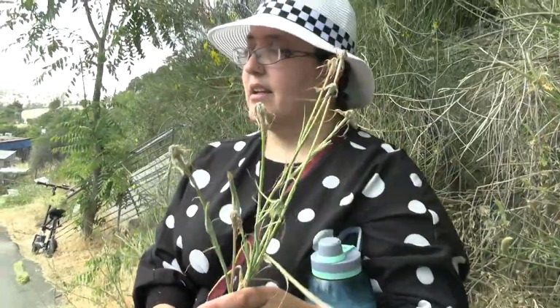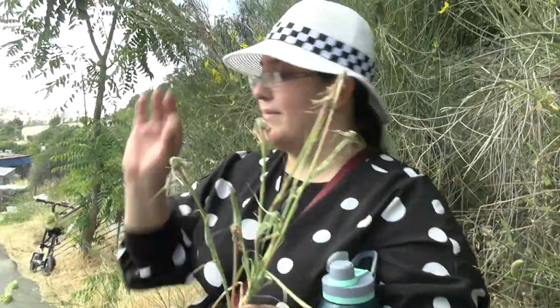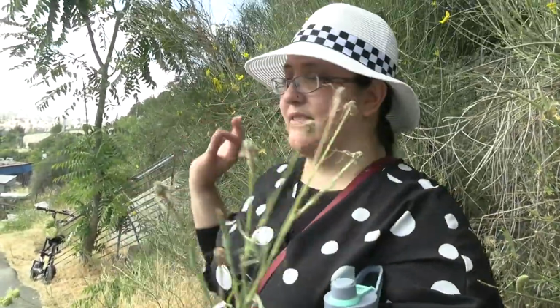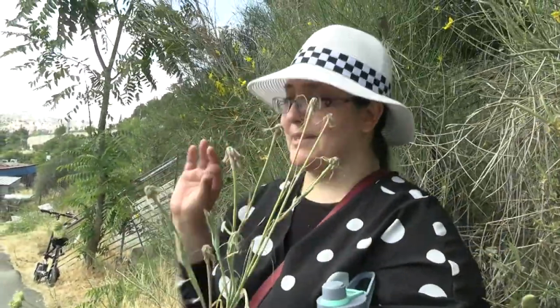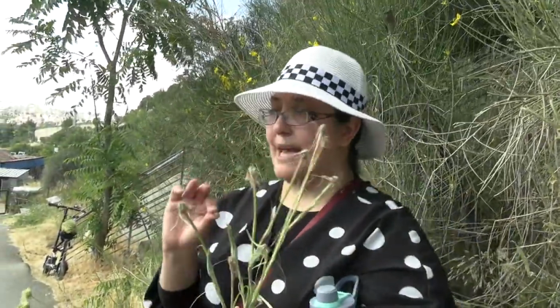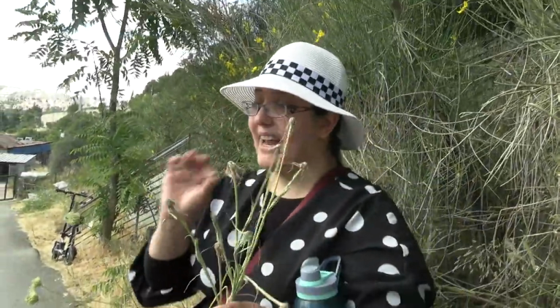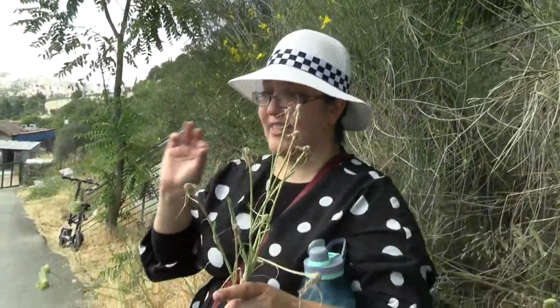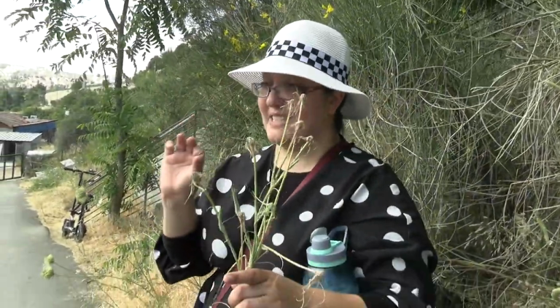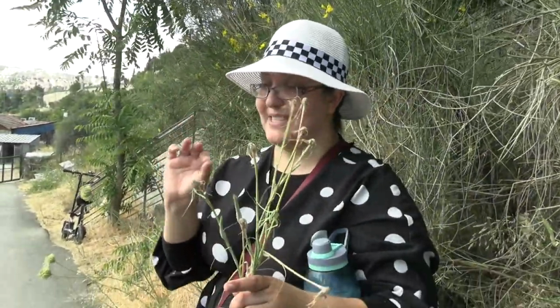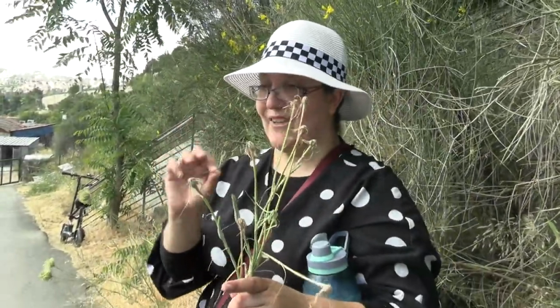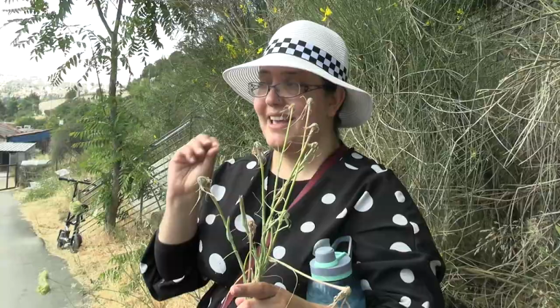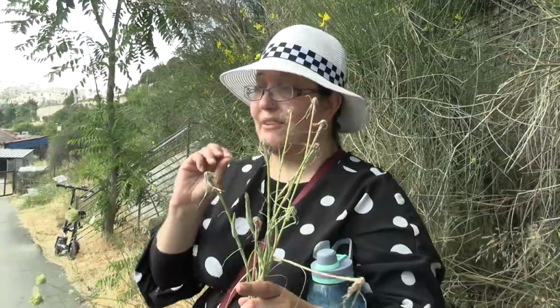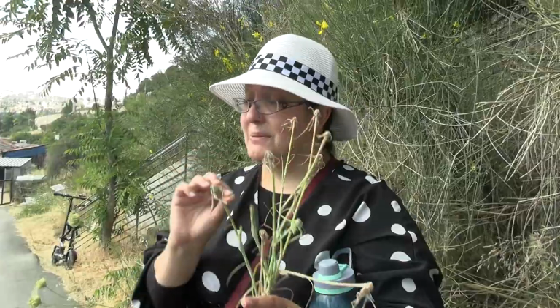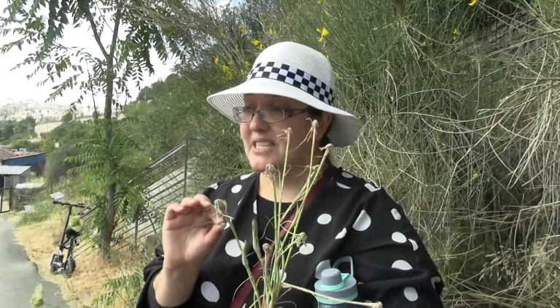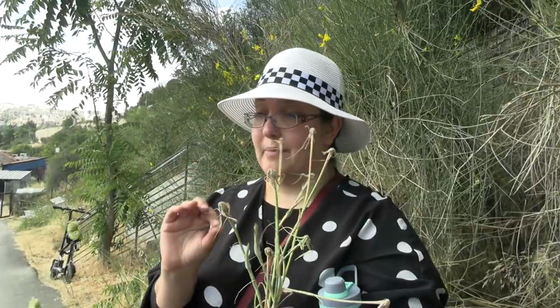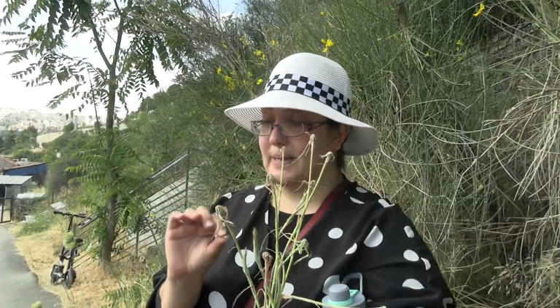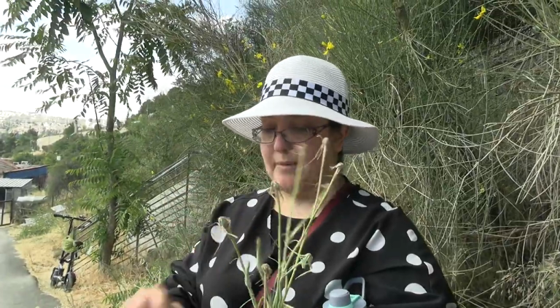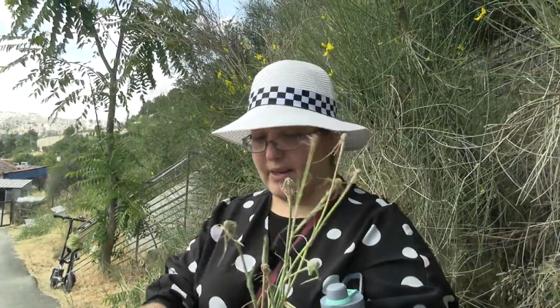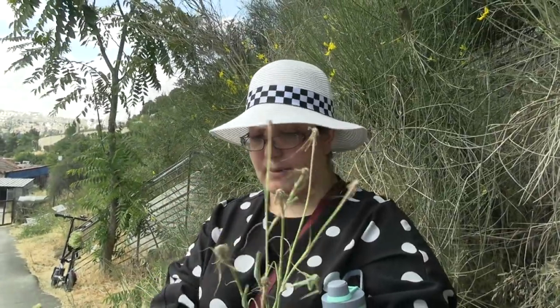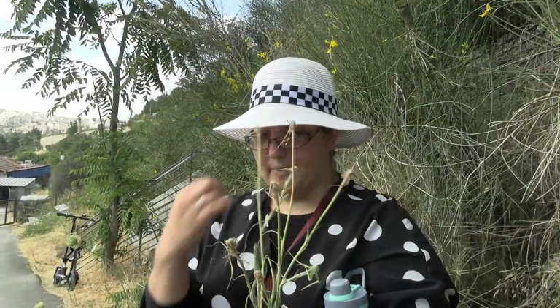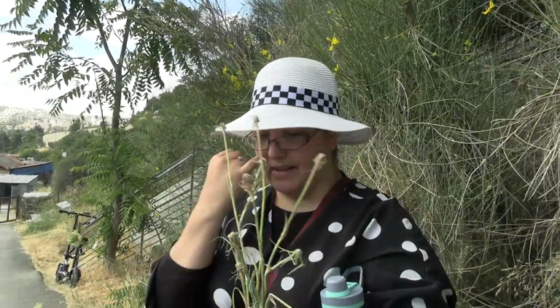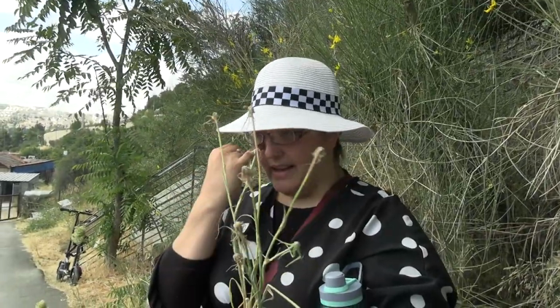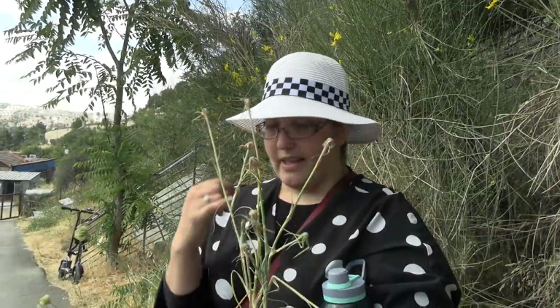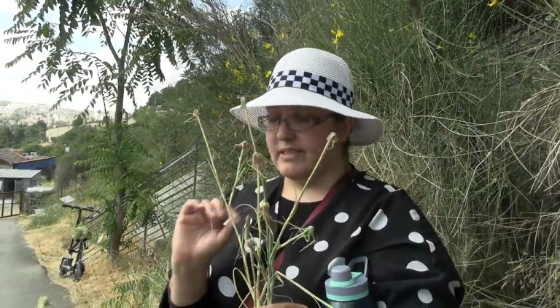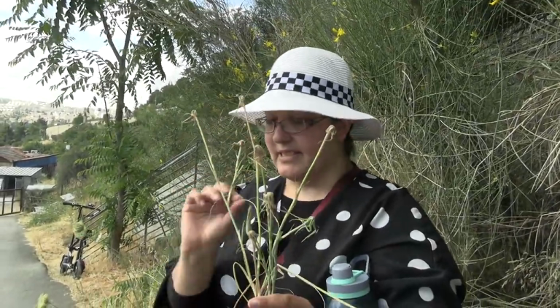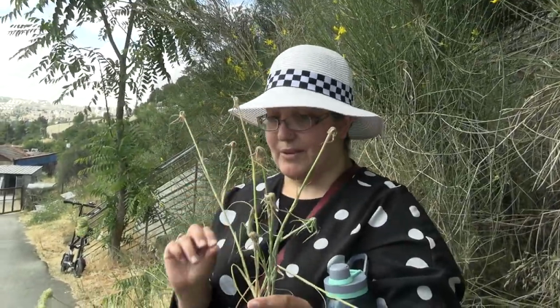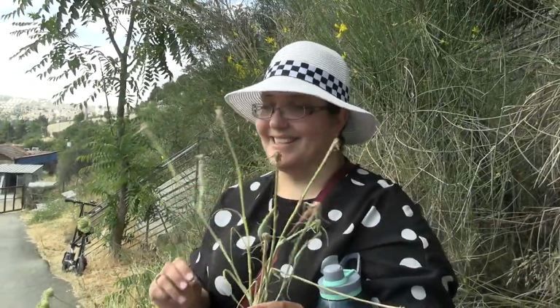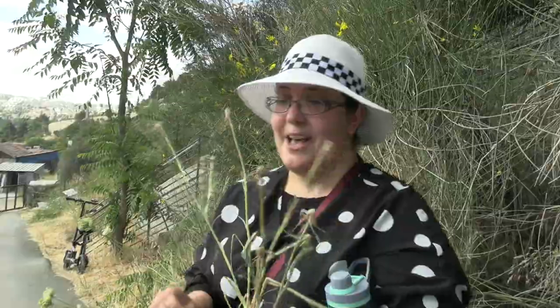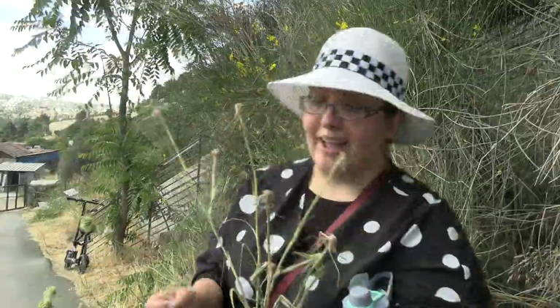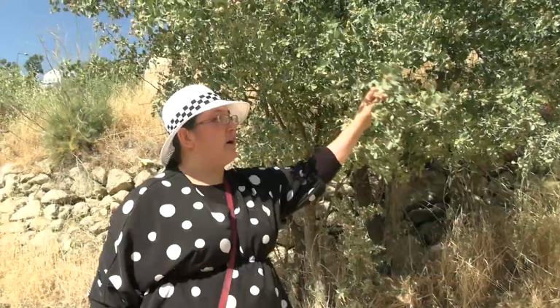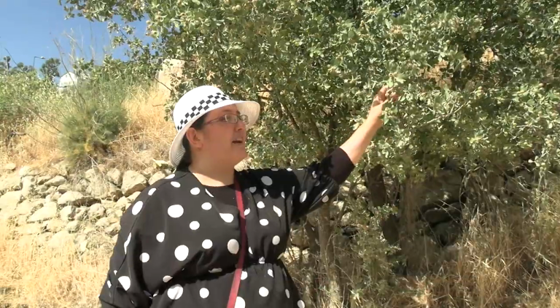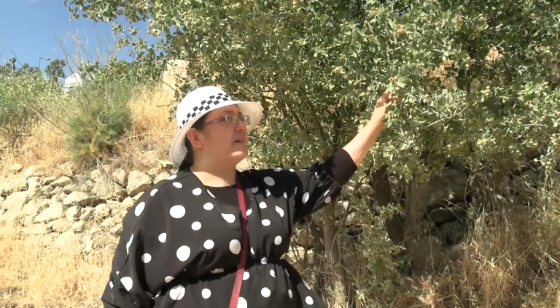Not everything with white sap belongs to that family — there's also a poisonous family with white sap, so be careful and don't assume white sap means it's safe.